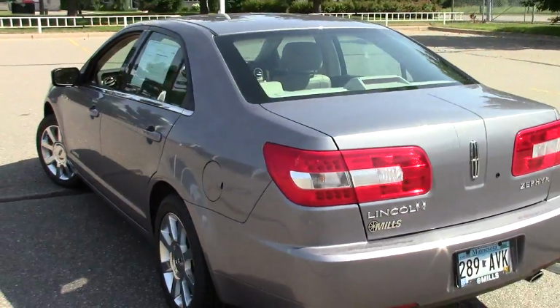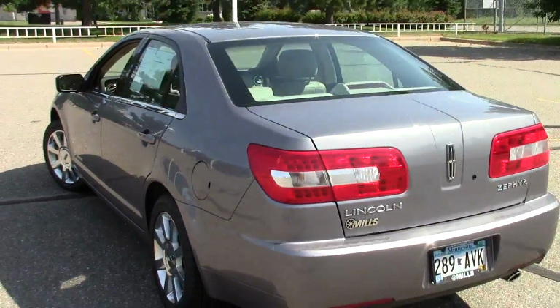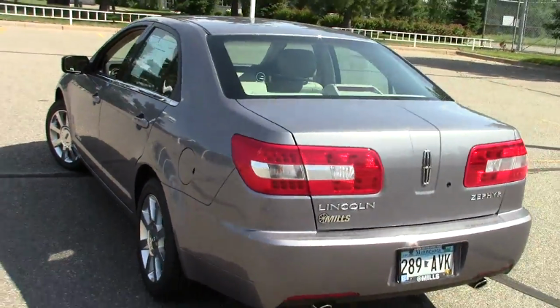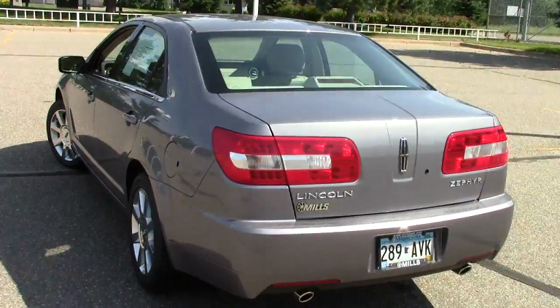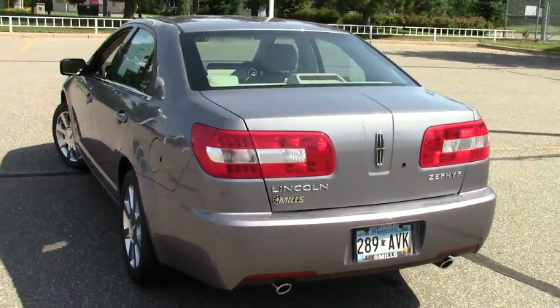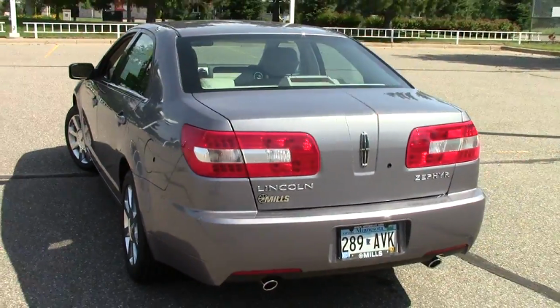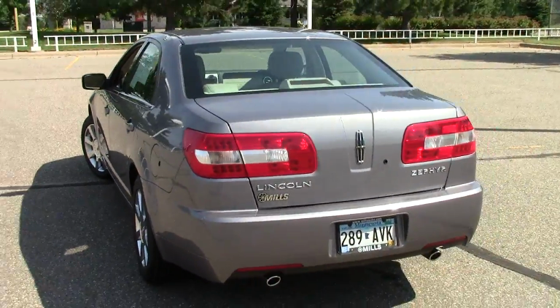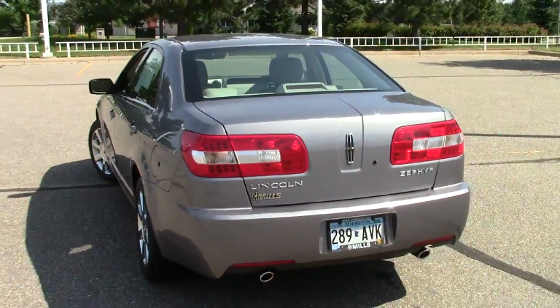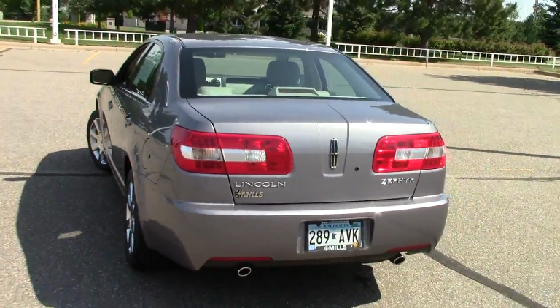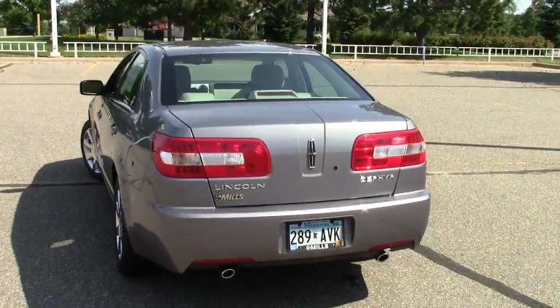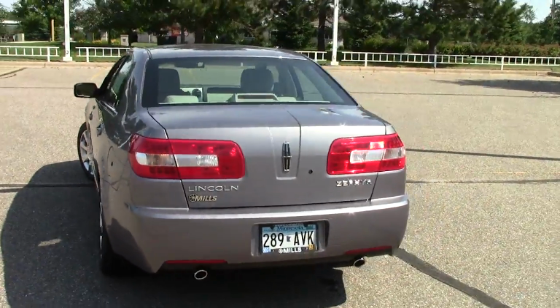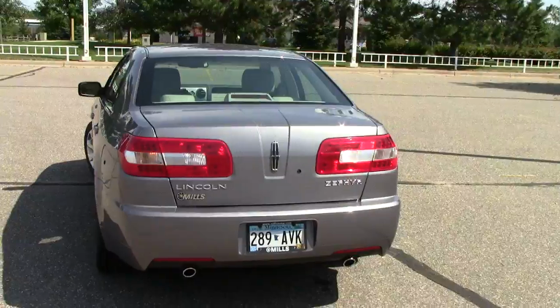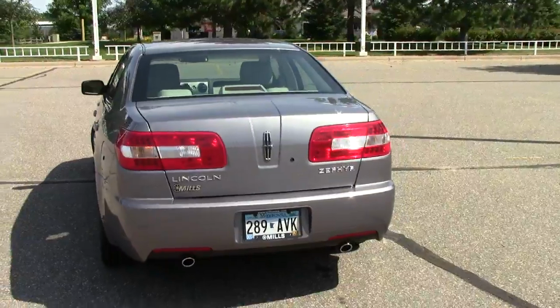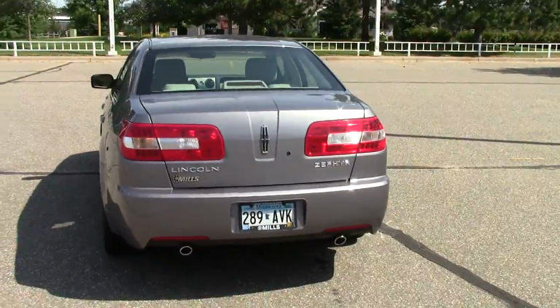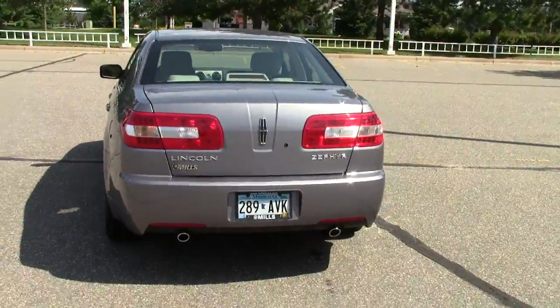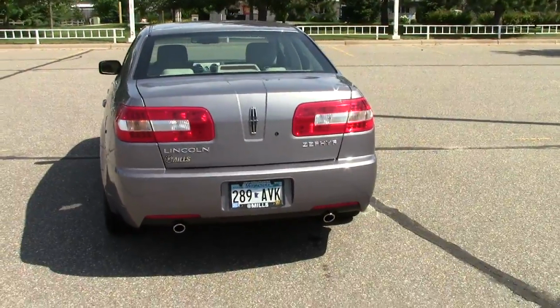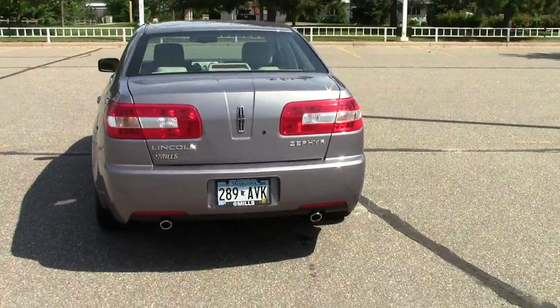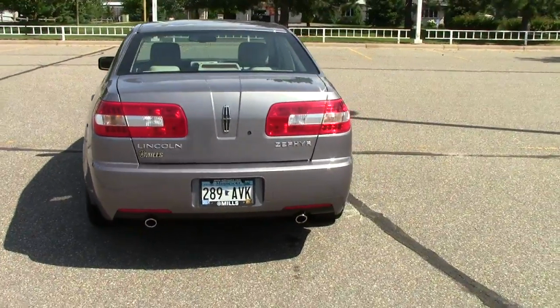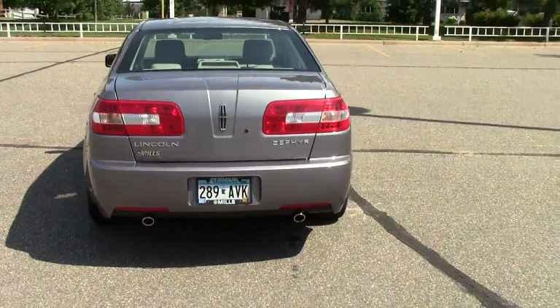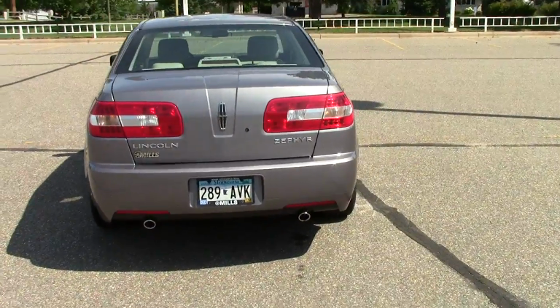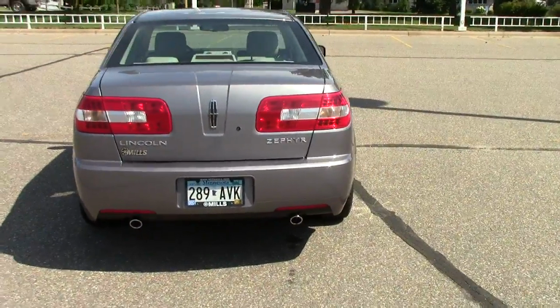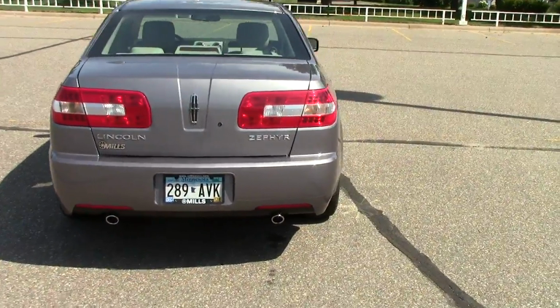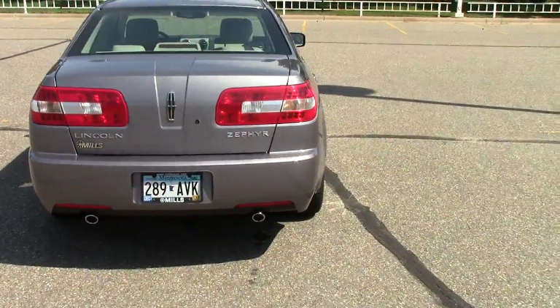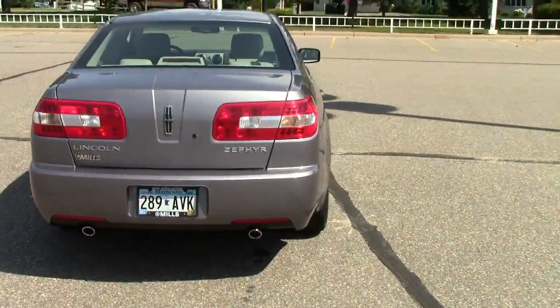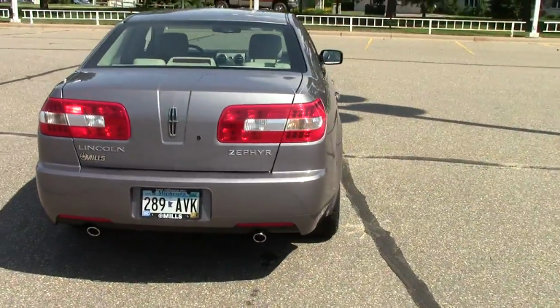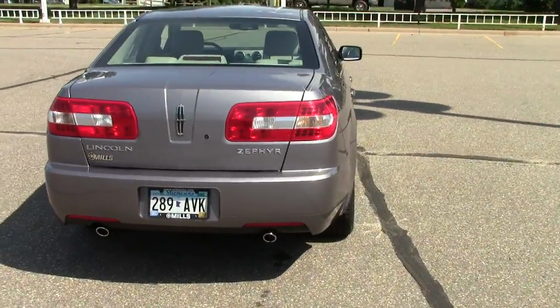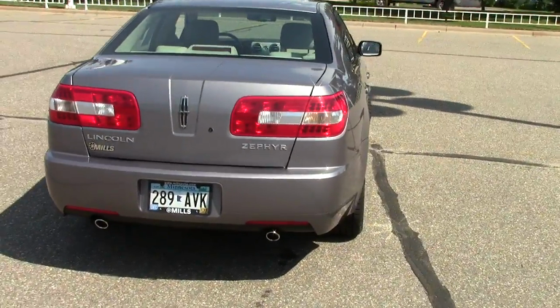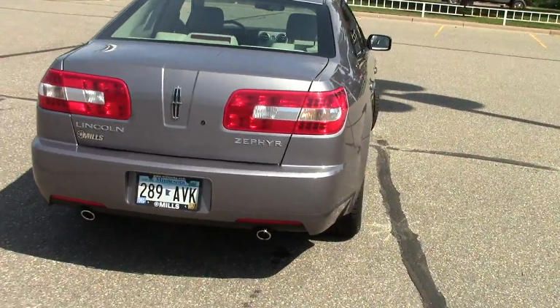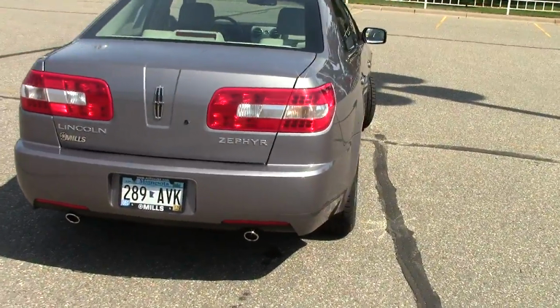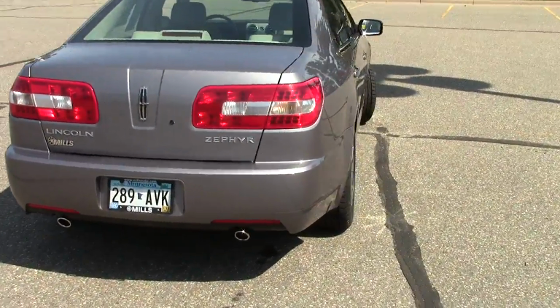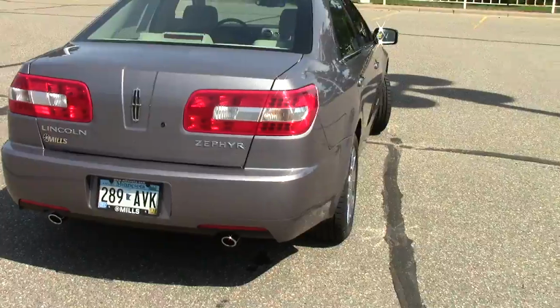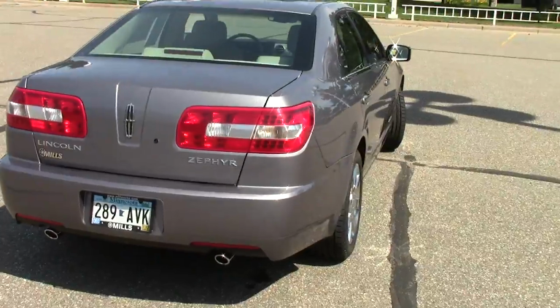This particular Zephyr has 98,000 miles on it. It has an AutoCheck vehicle history report, just like every single vehicle that we have here at Mills does.